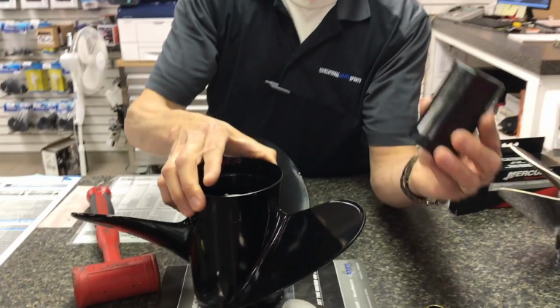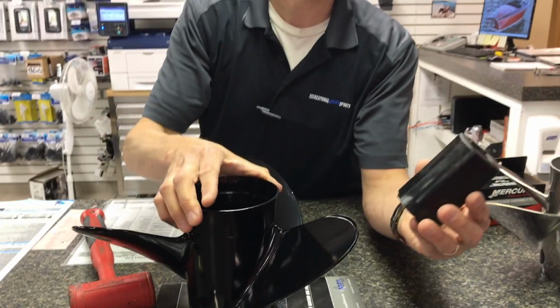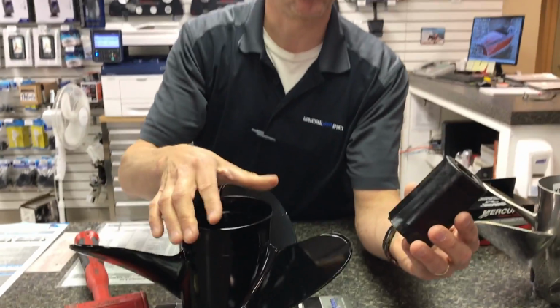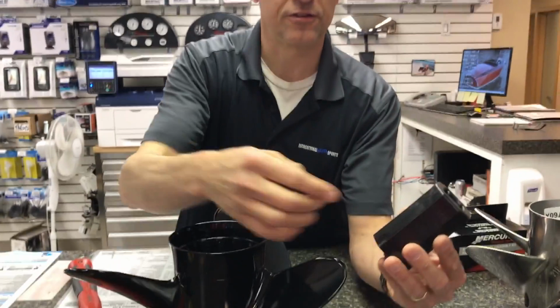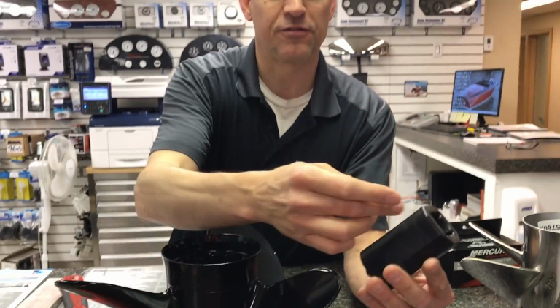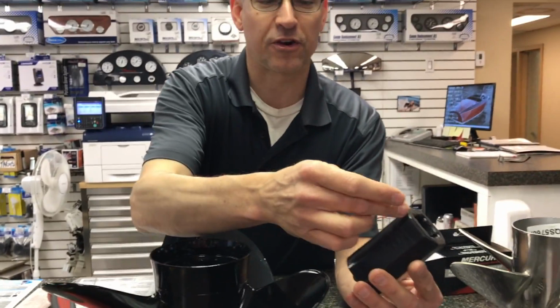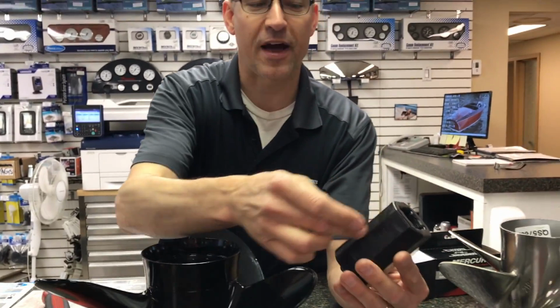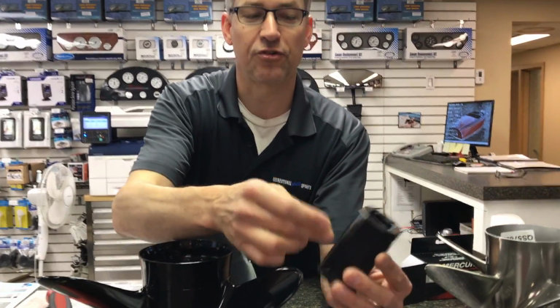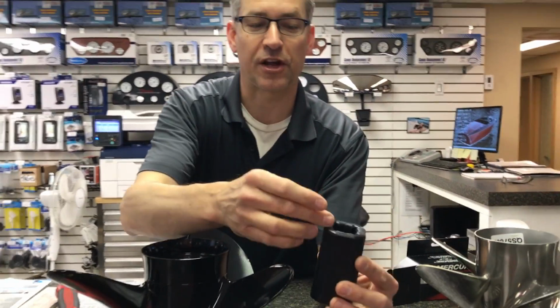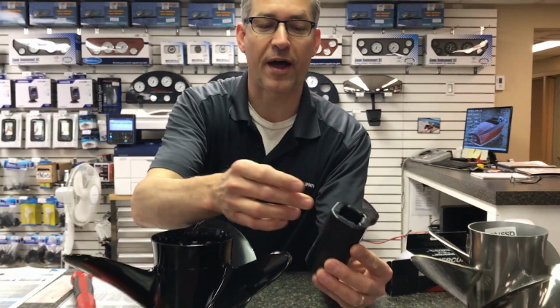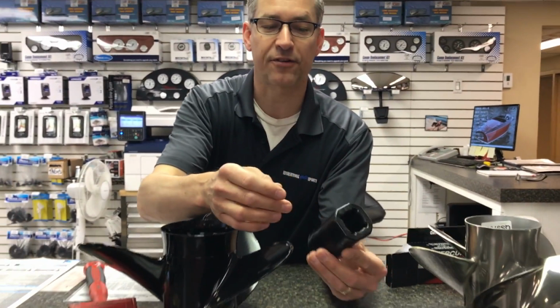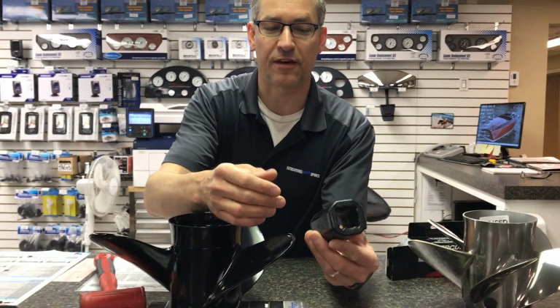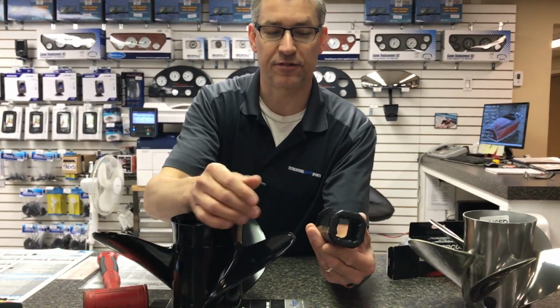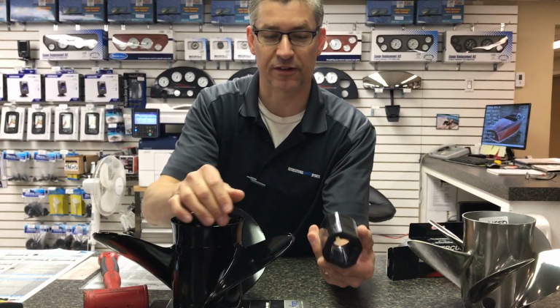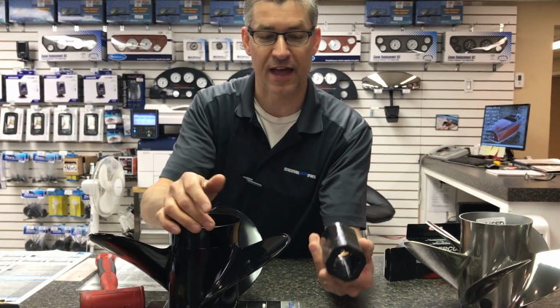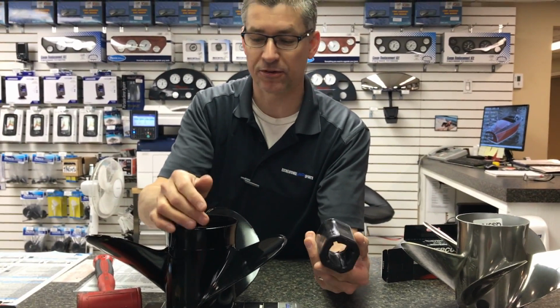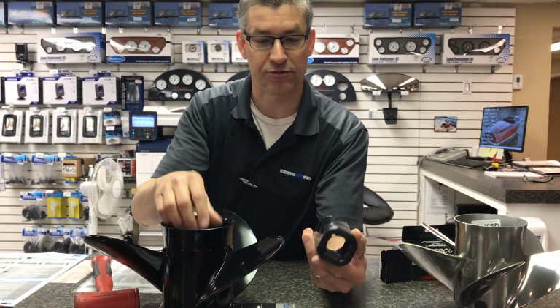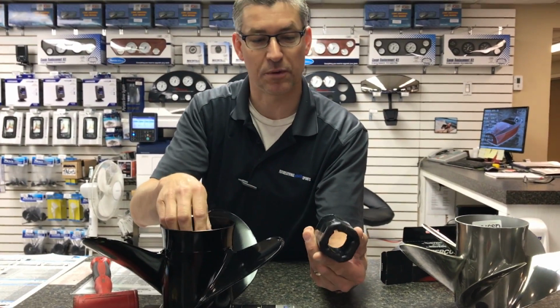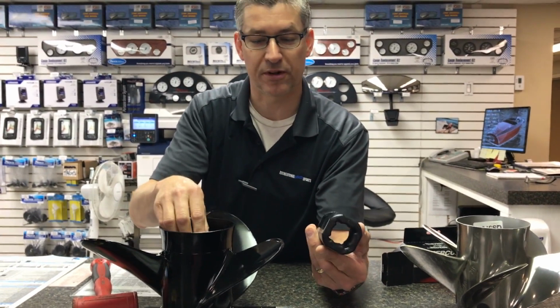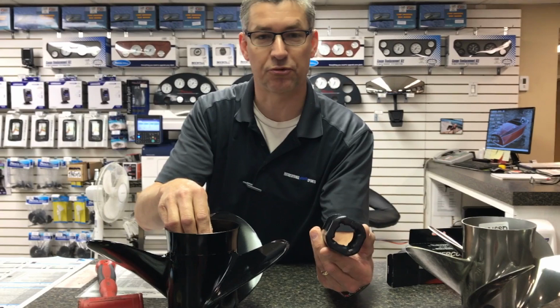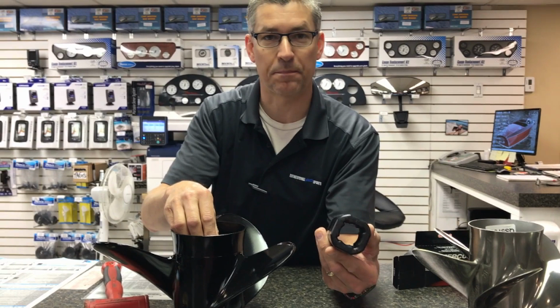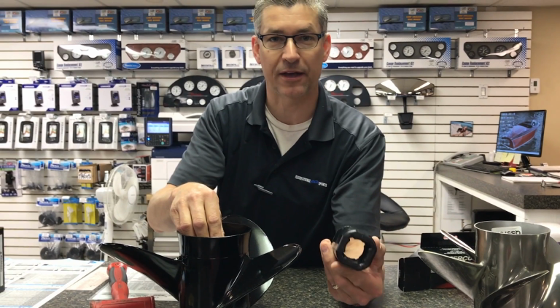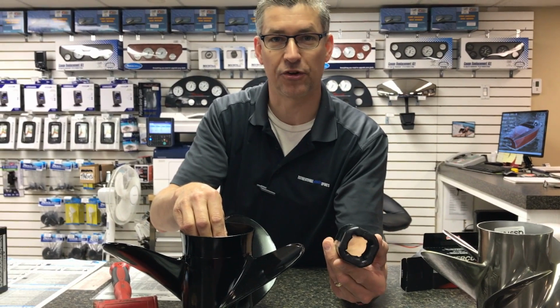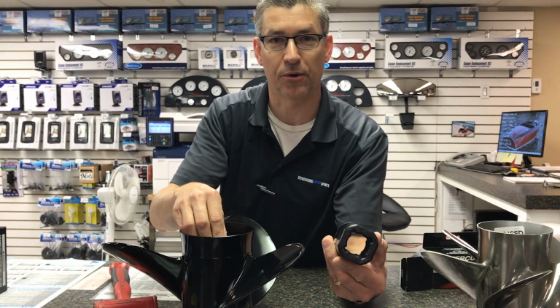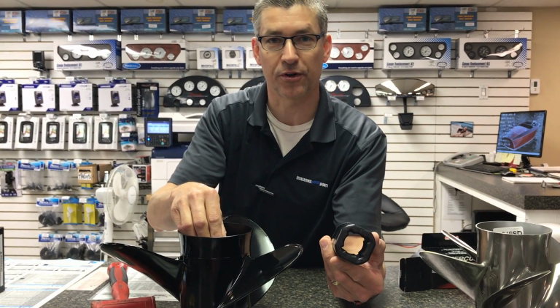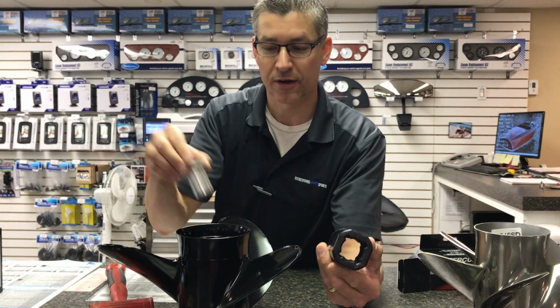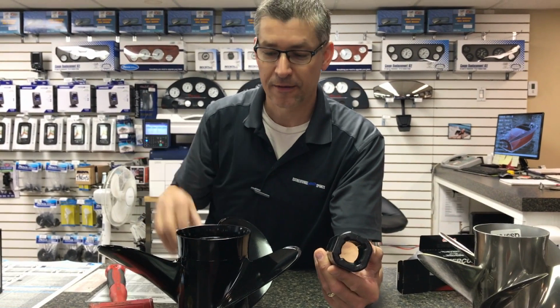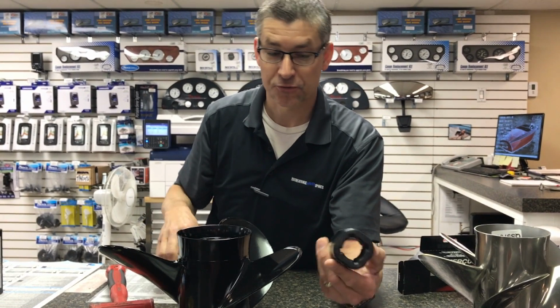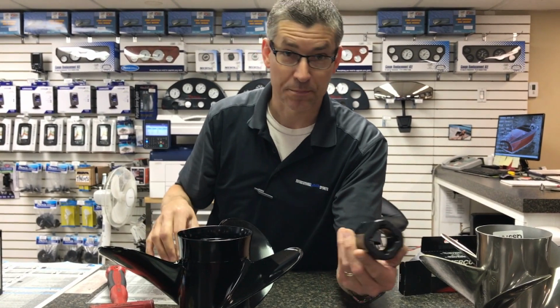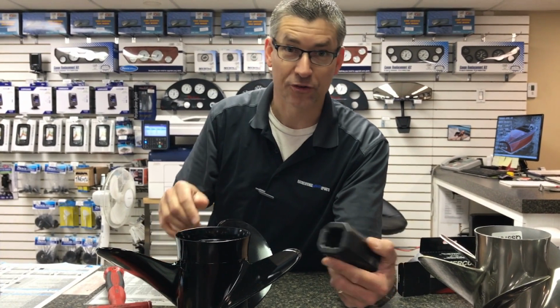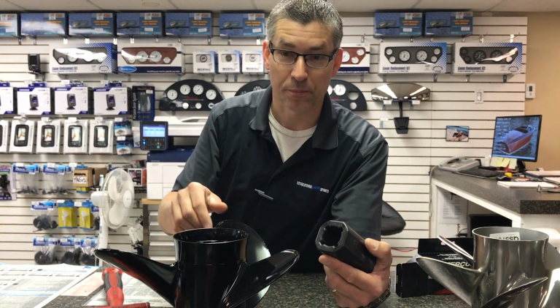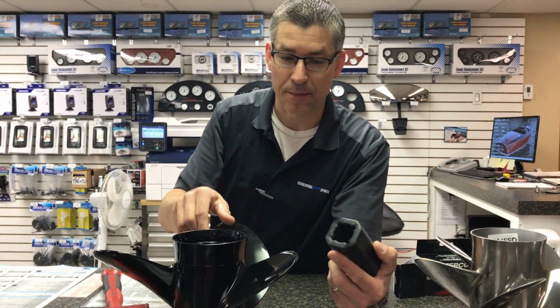Inspect this bushing to see if there's any fractures, any cracks, if this thing is damaged, because you don't want to put a damaged one back into your prop.